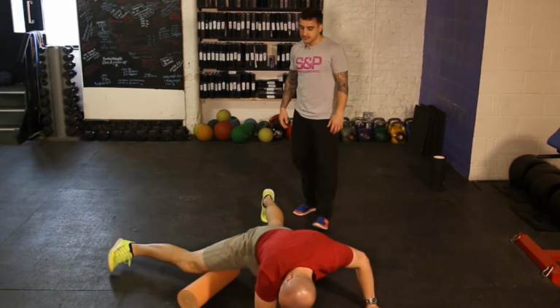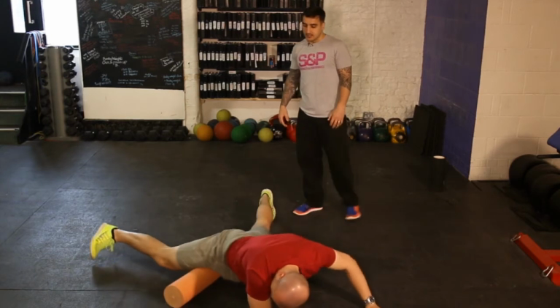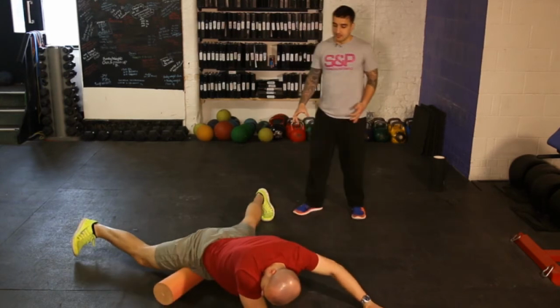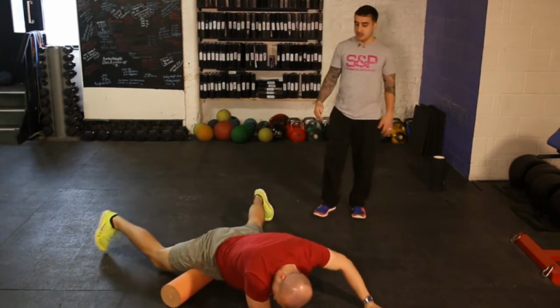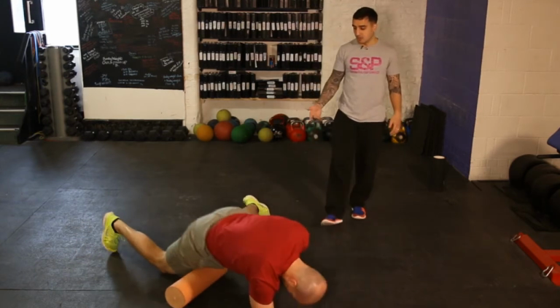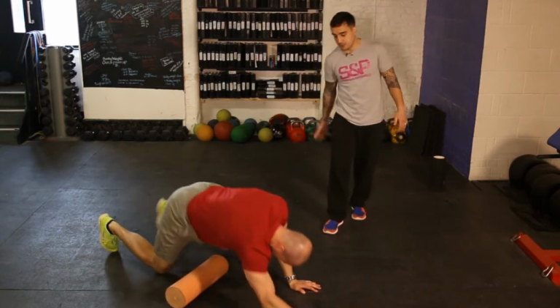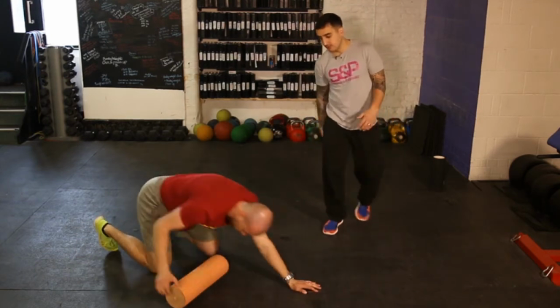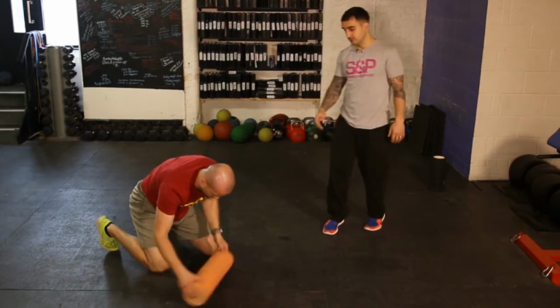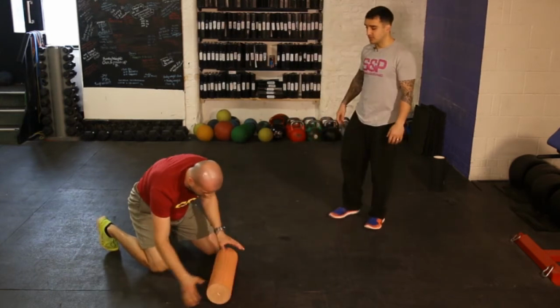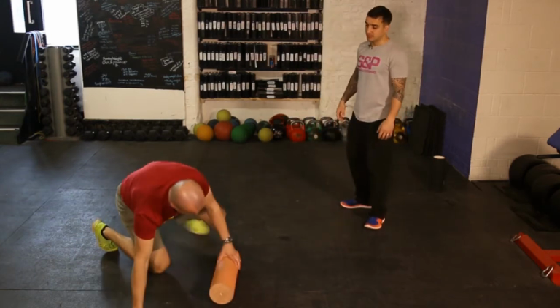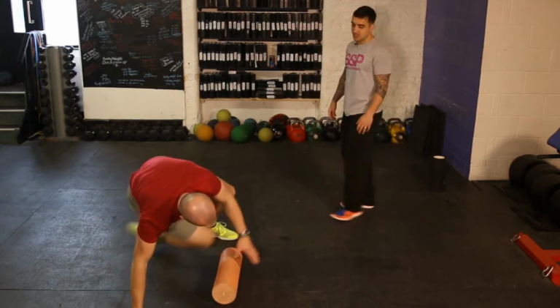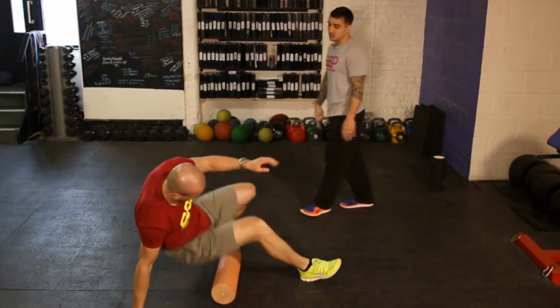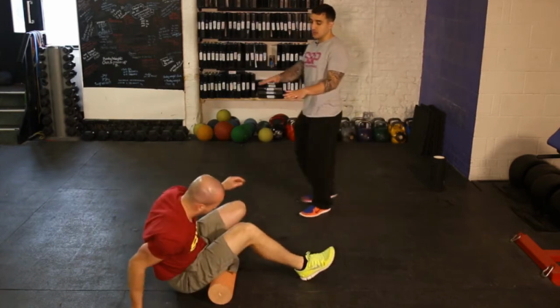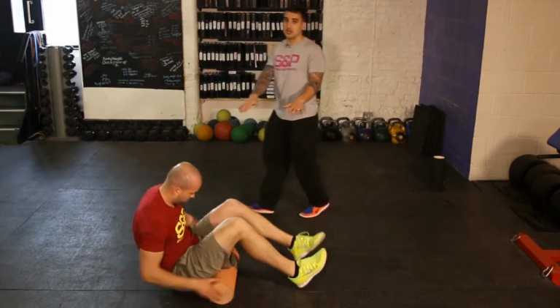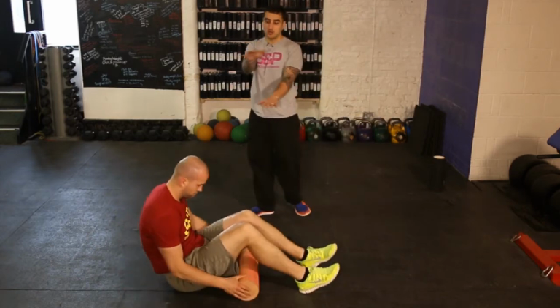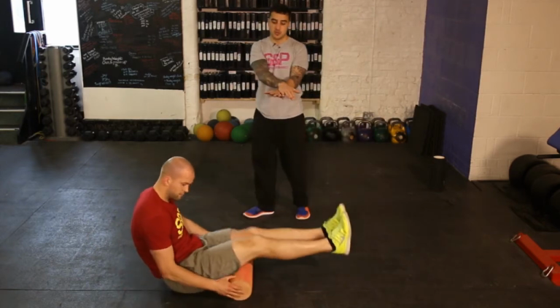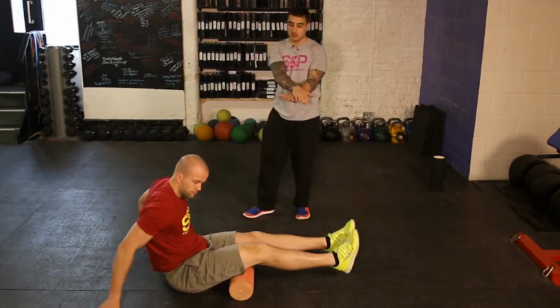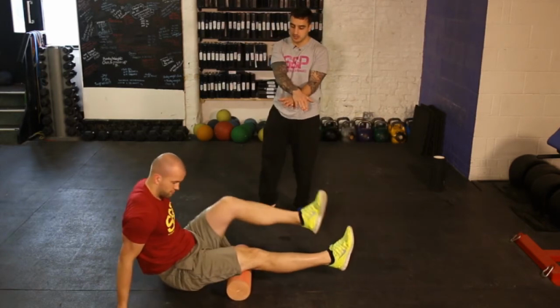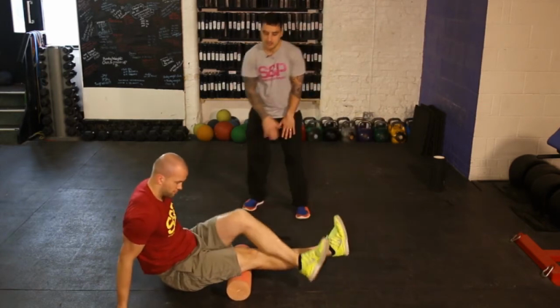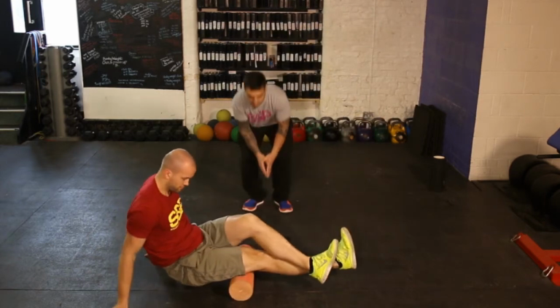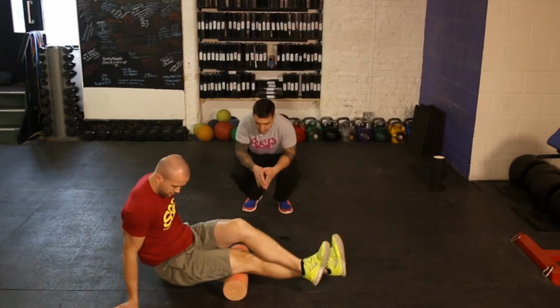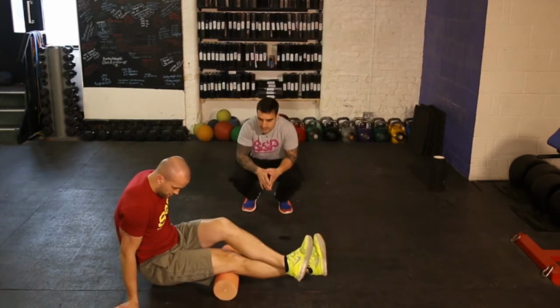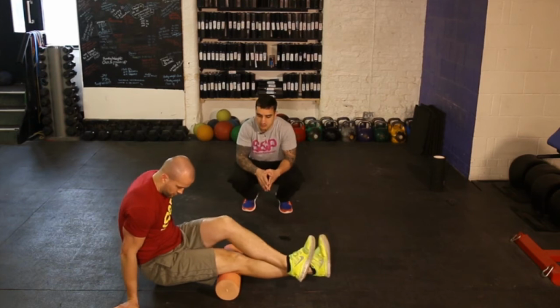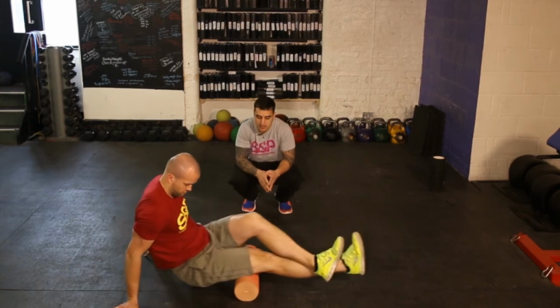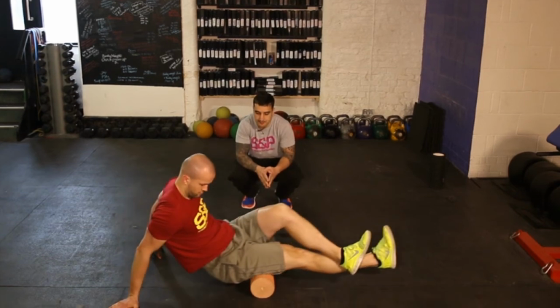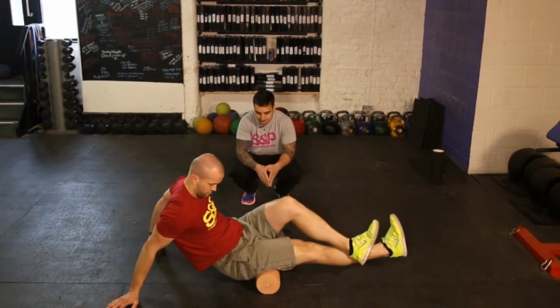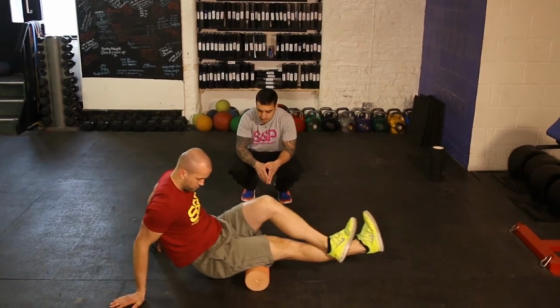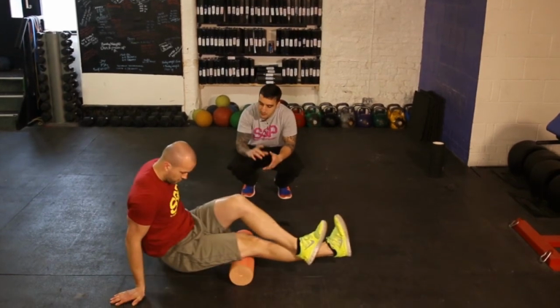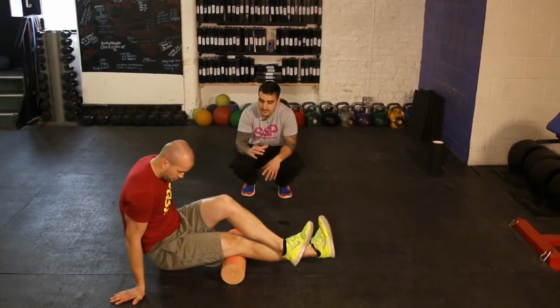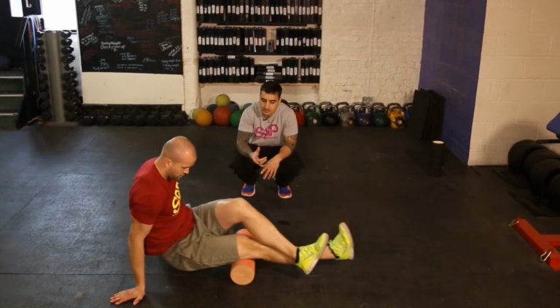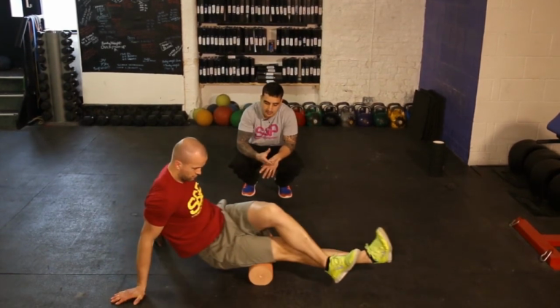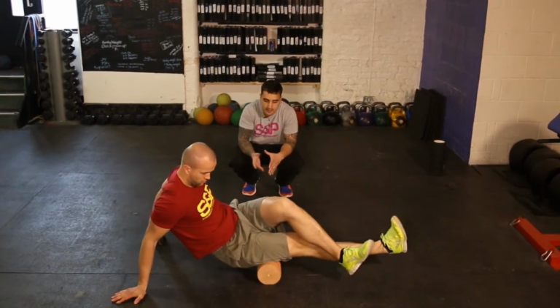Number six — we'll go to your hamstrings. This should be from the seated position. You can go two legs, one leg, or put one leg on top of the other. Again, just rolling up and down, moving side to side so you can get into all the area of the hamstring.